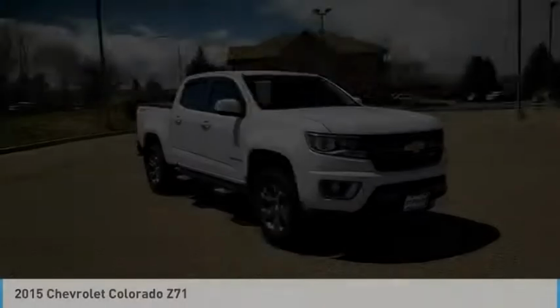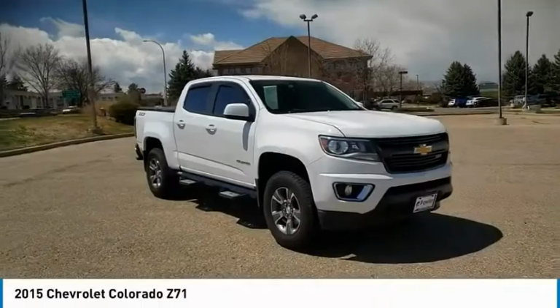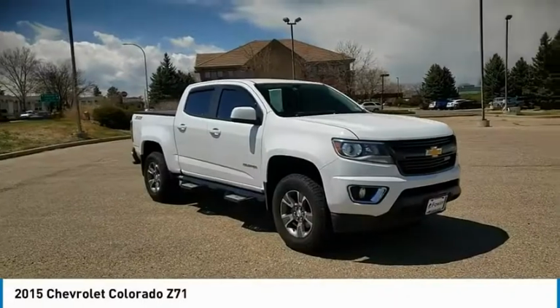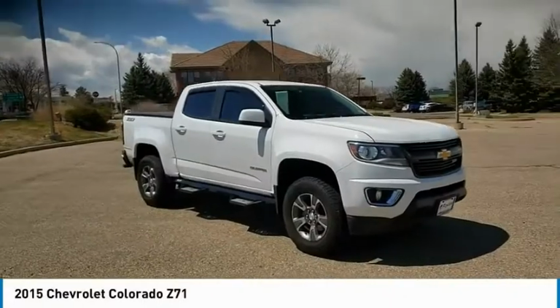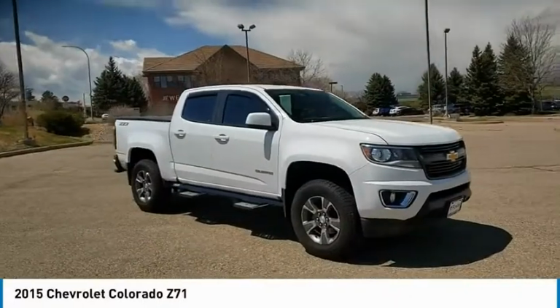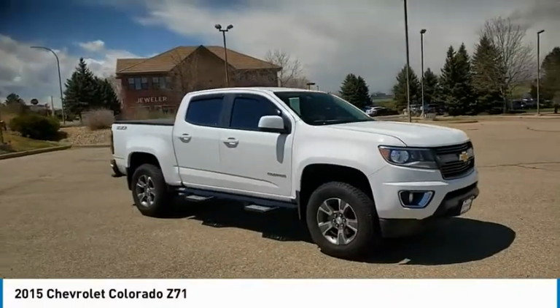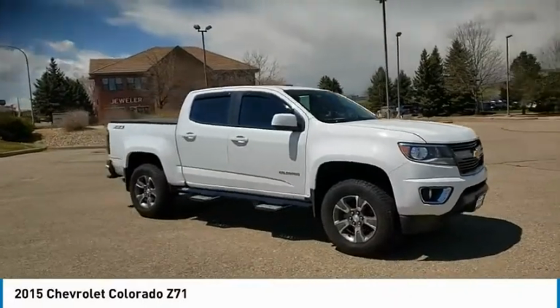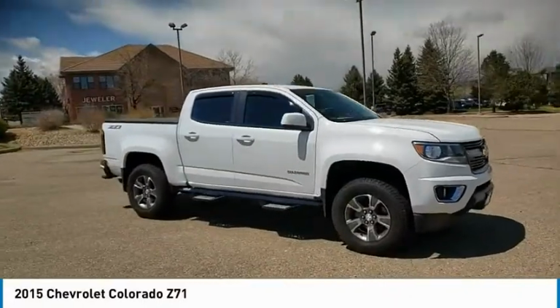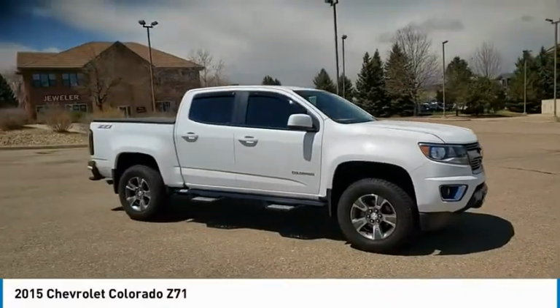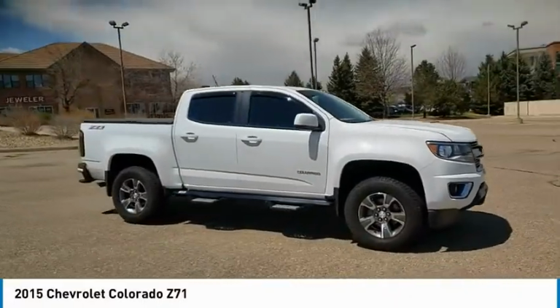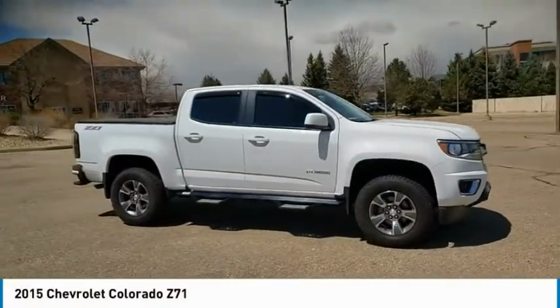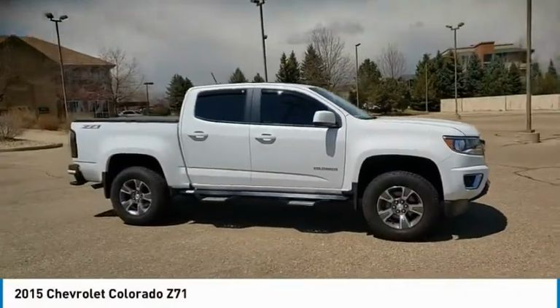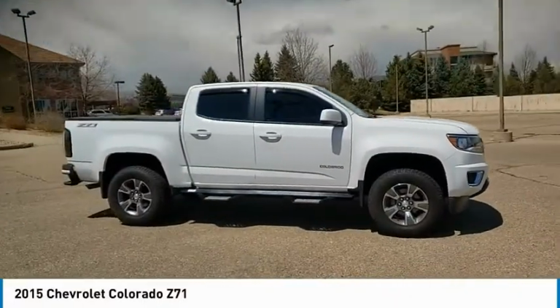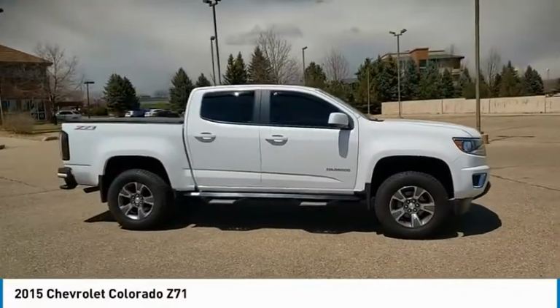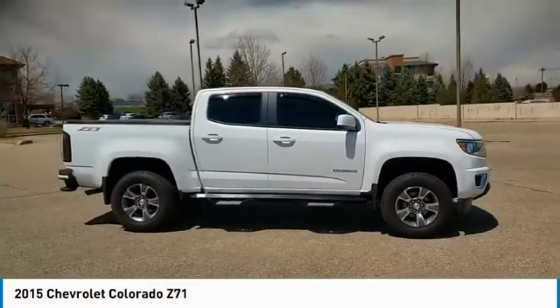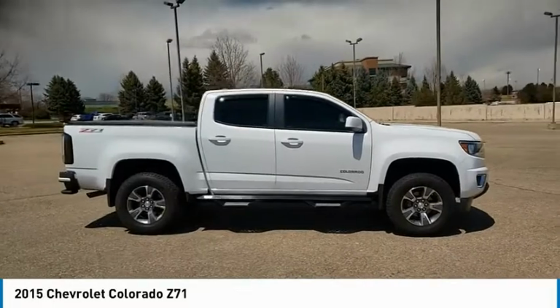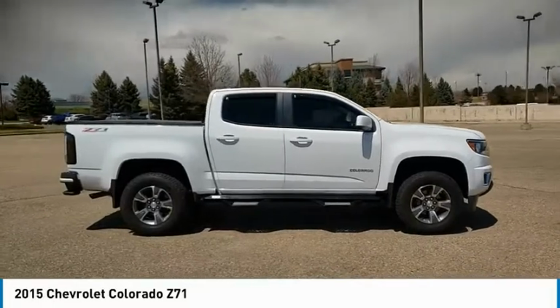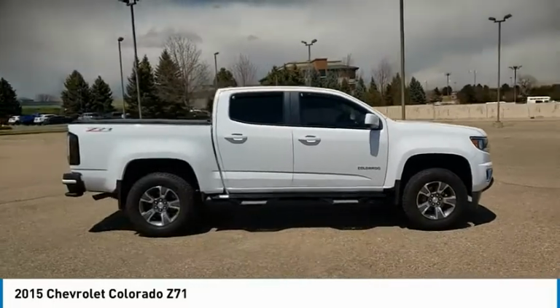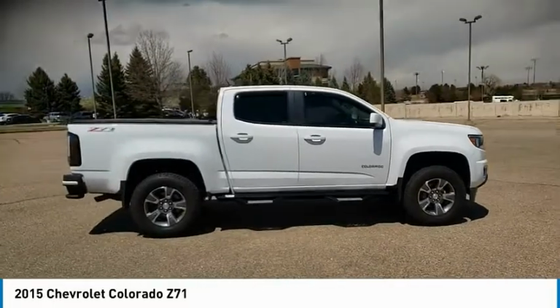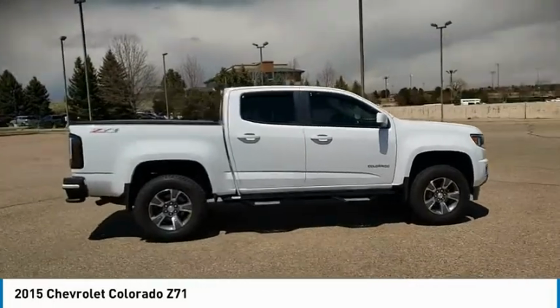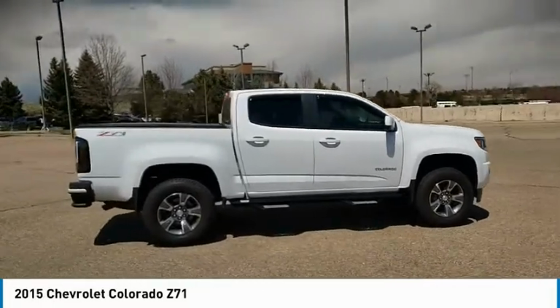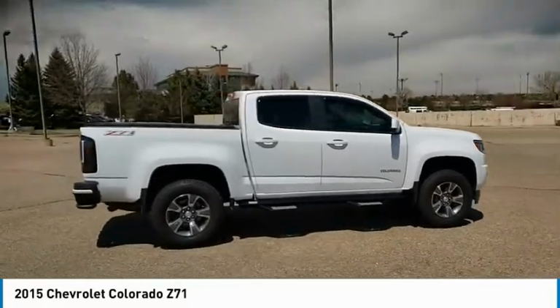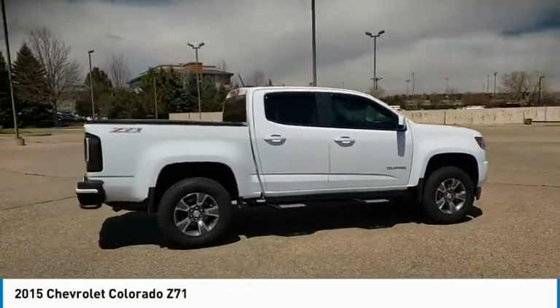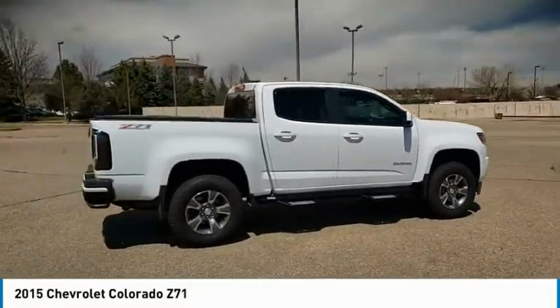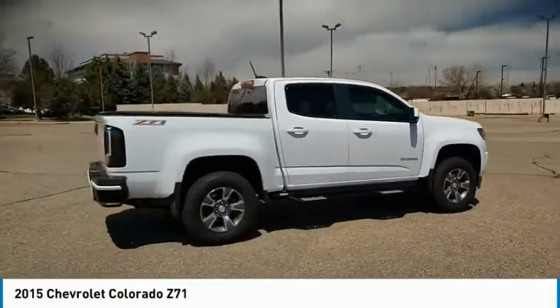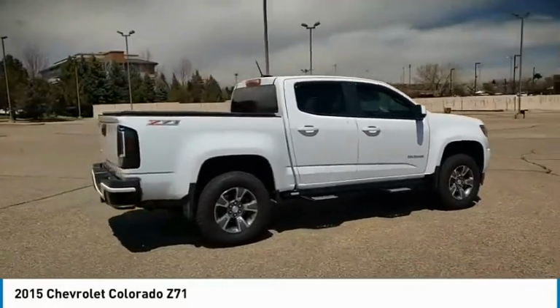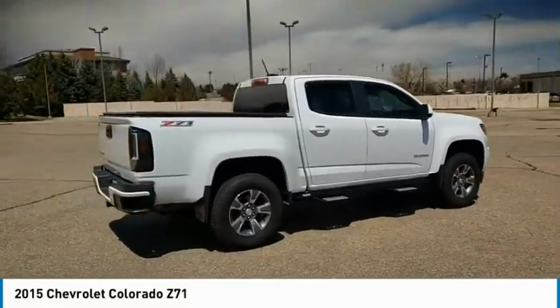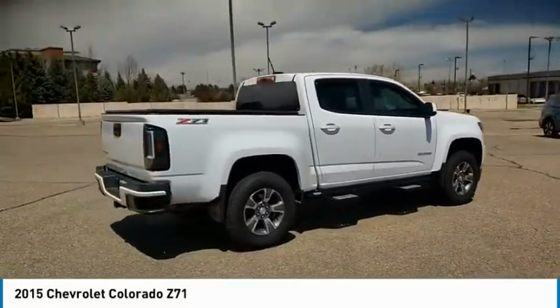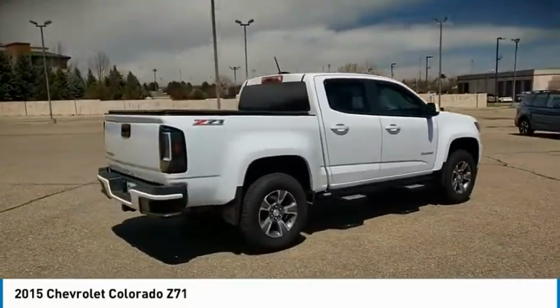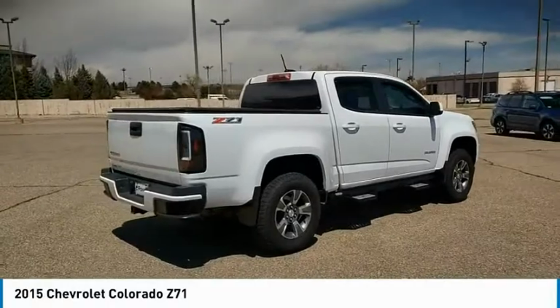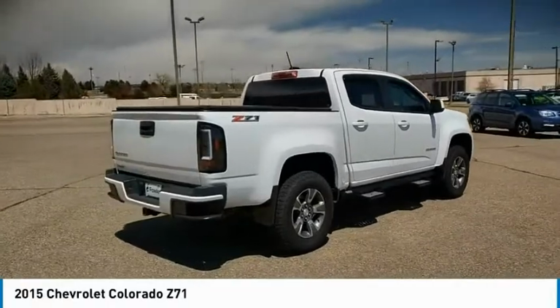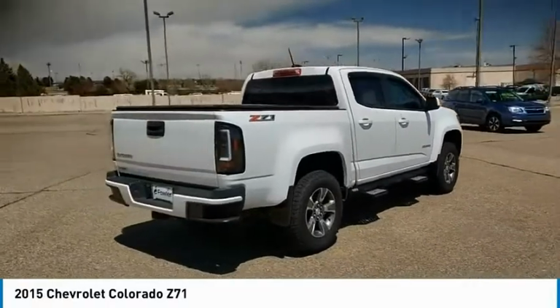Make a great choice today with the 2015 Colorado. Great hauling capability, powerful, rugged, and a great Chevy price. Colorado is it.